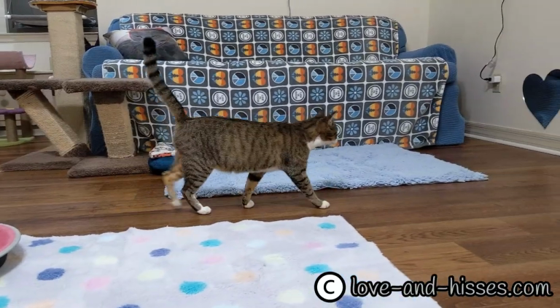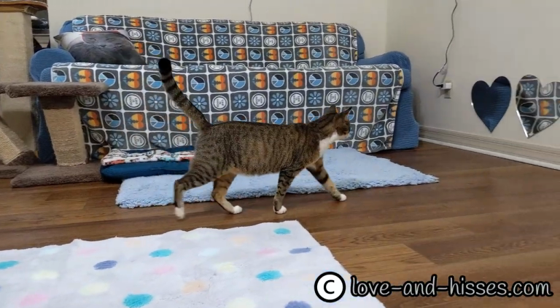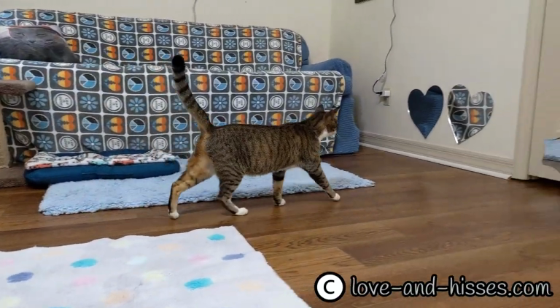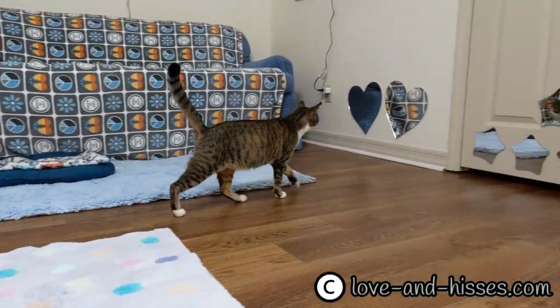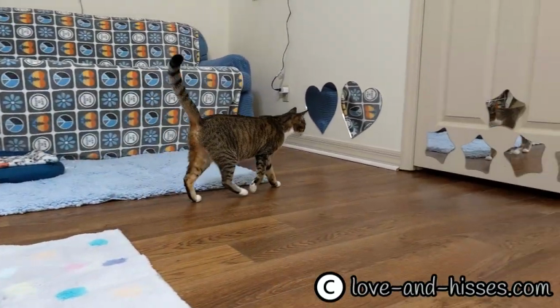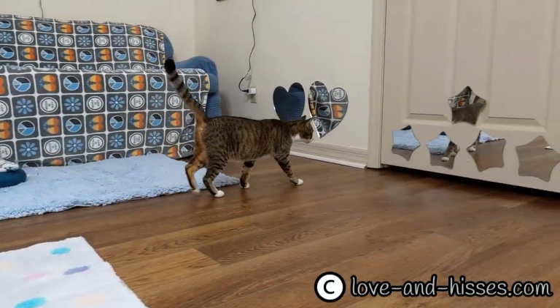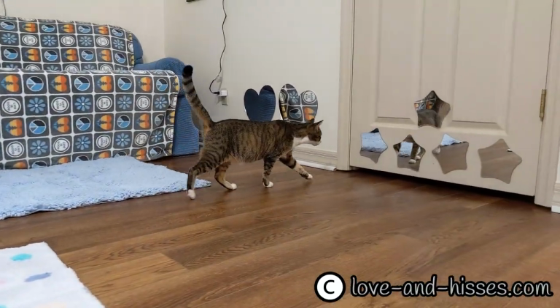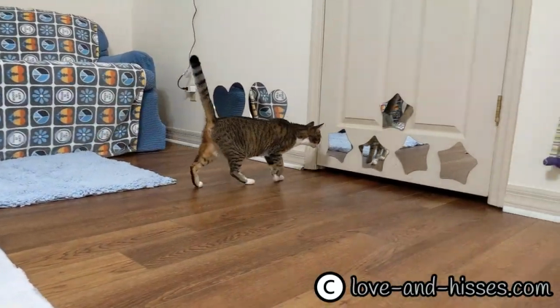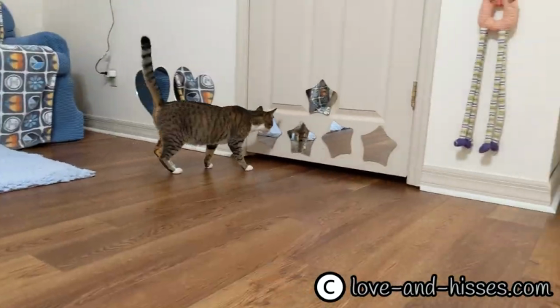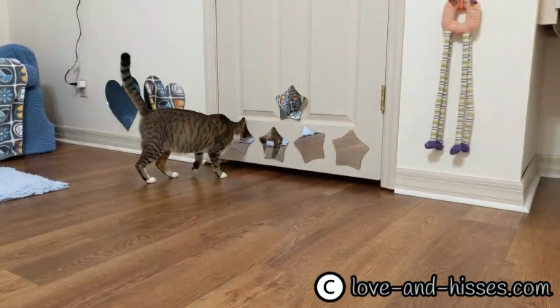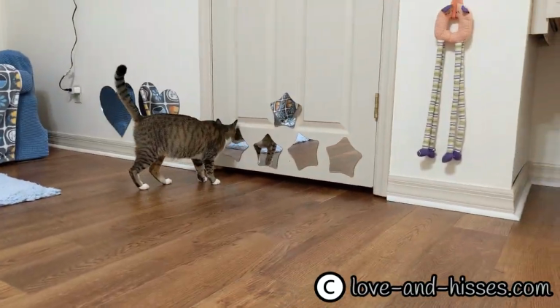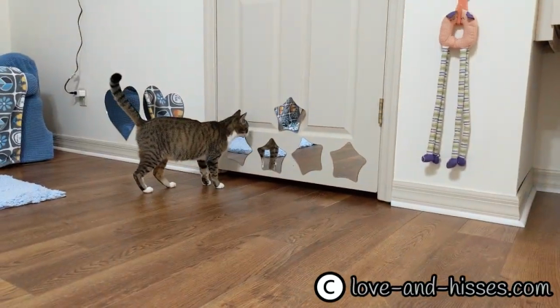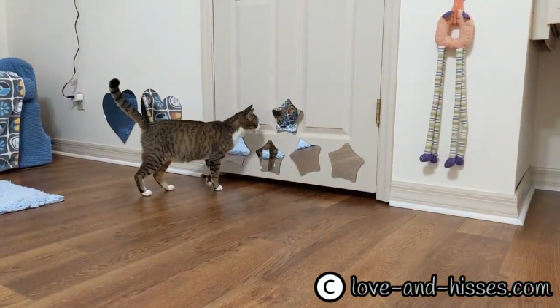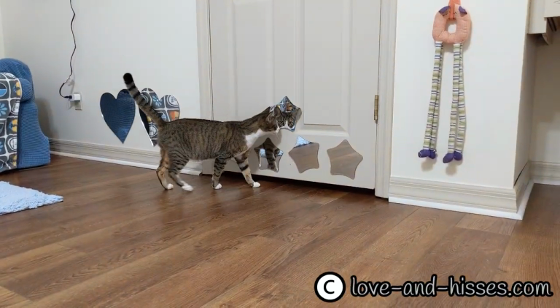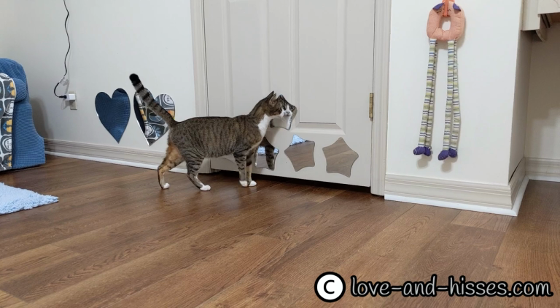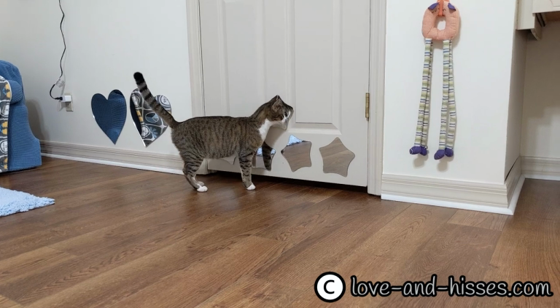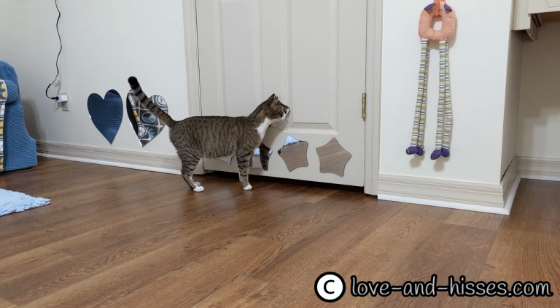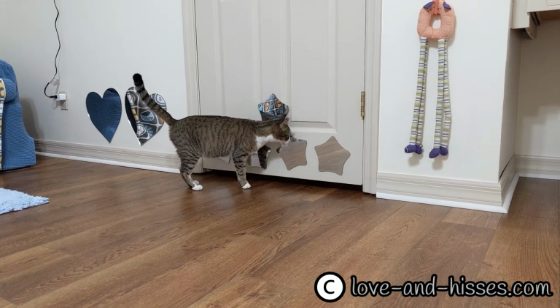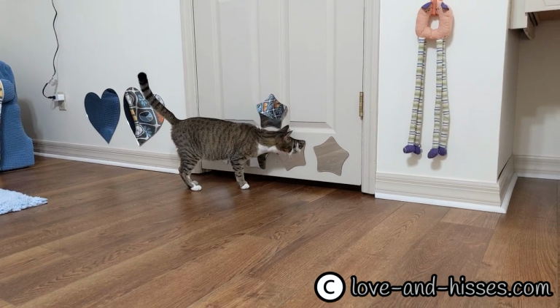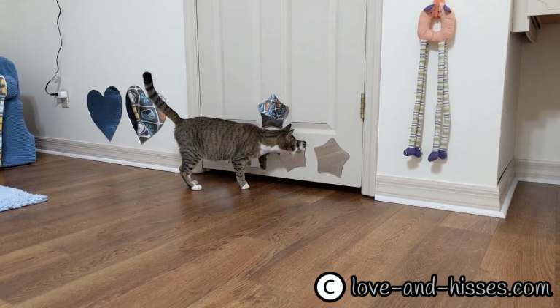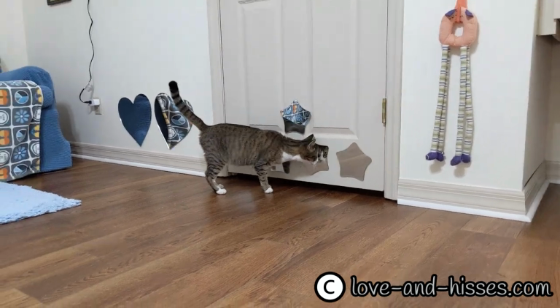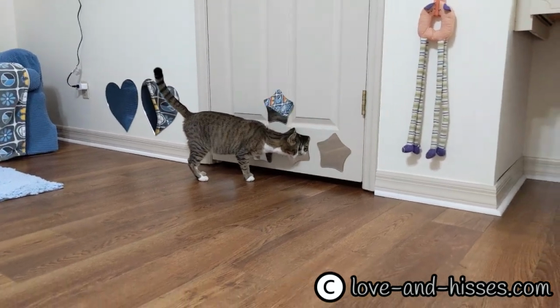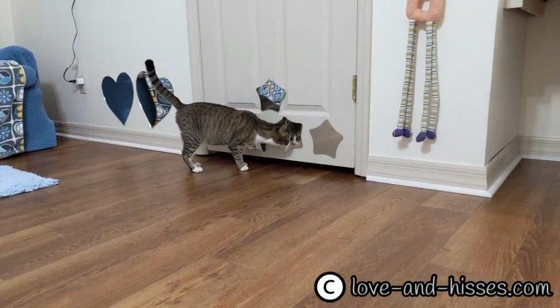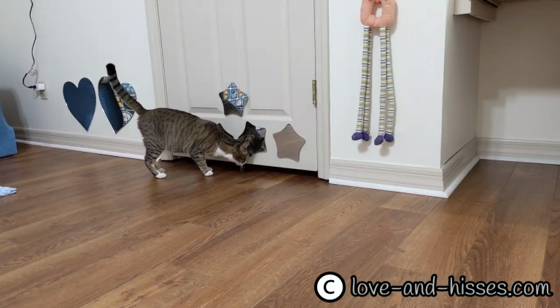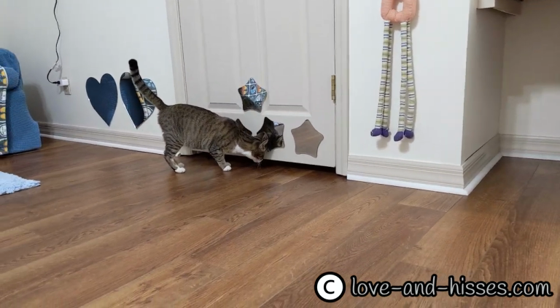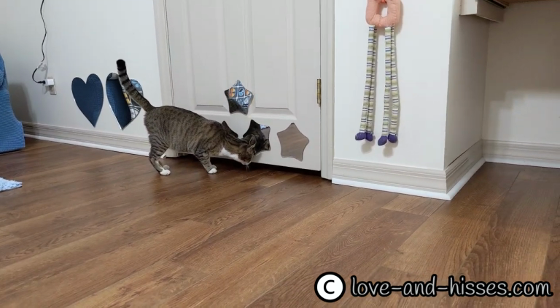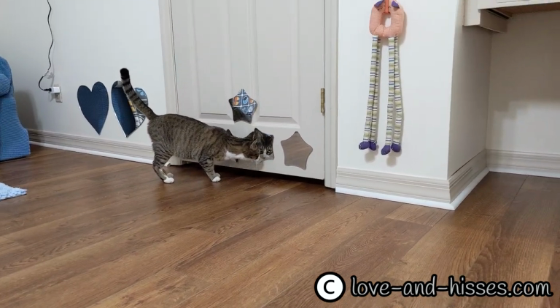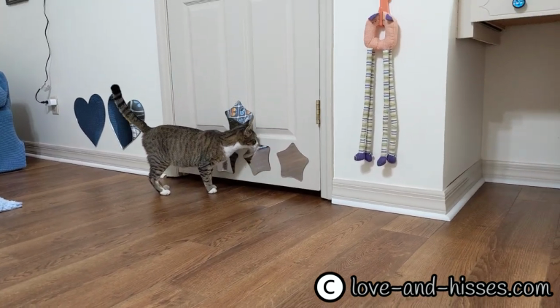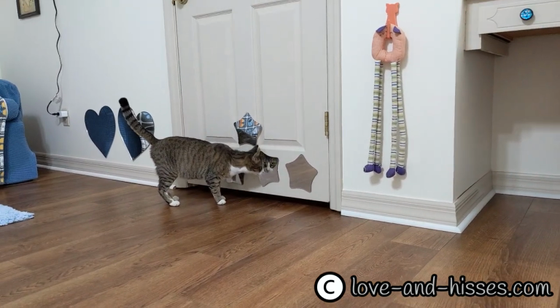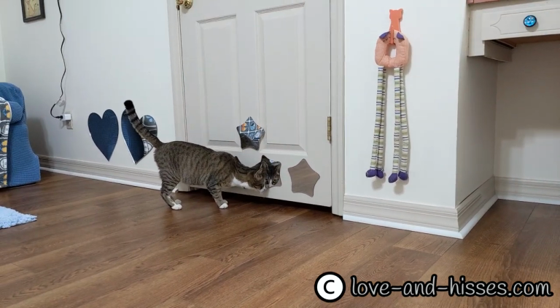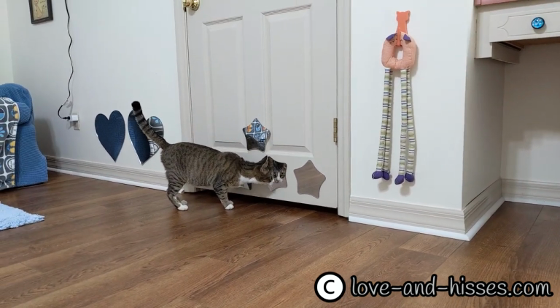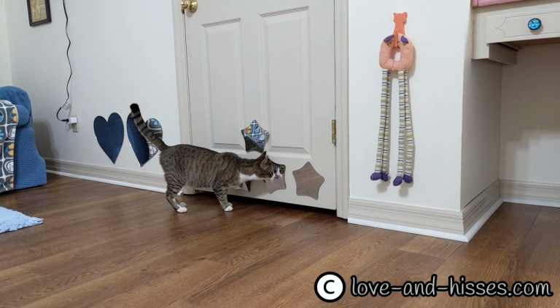Hello, people of the internet, please say hello to our latest foster. Her name is Mimosa.